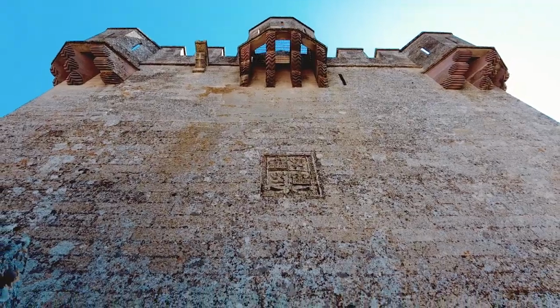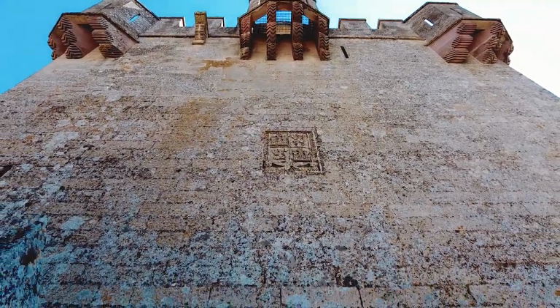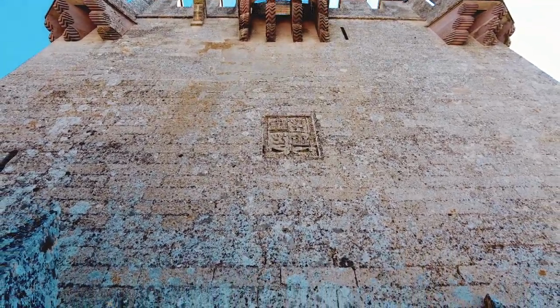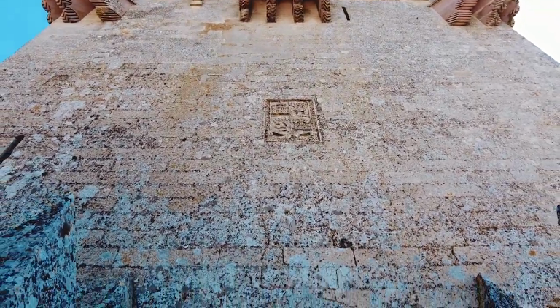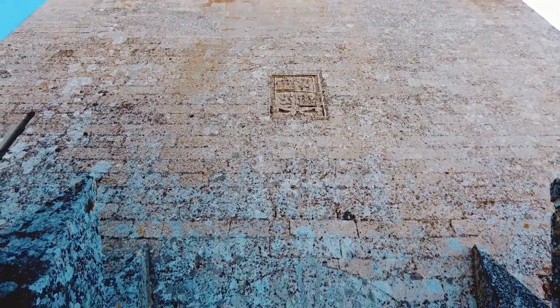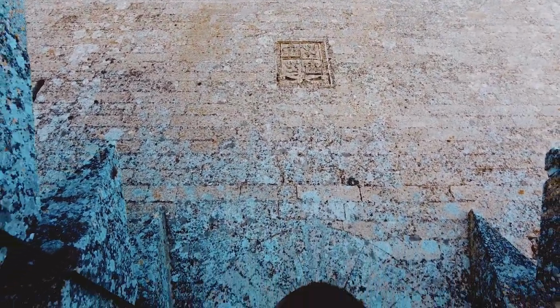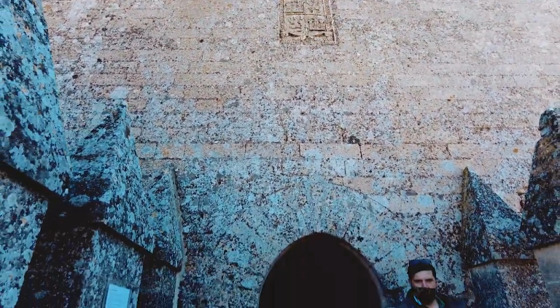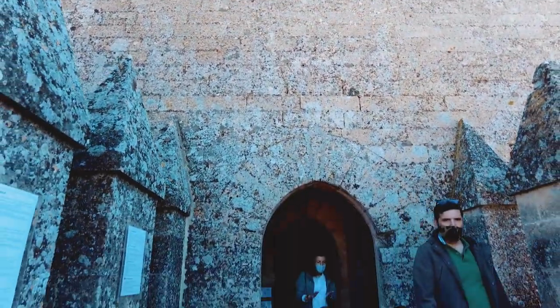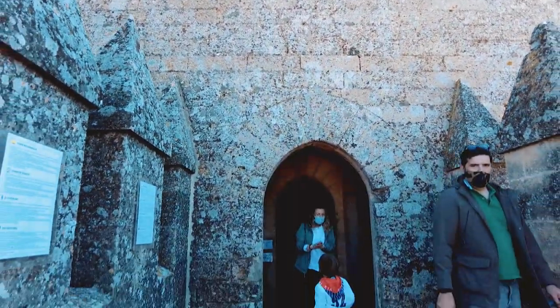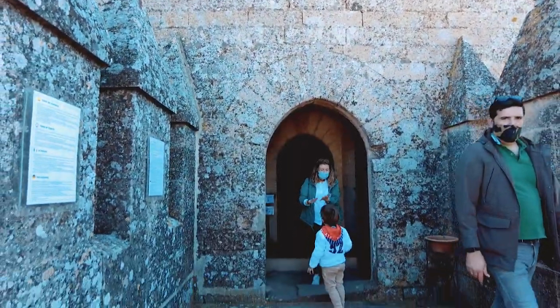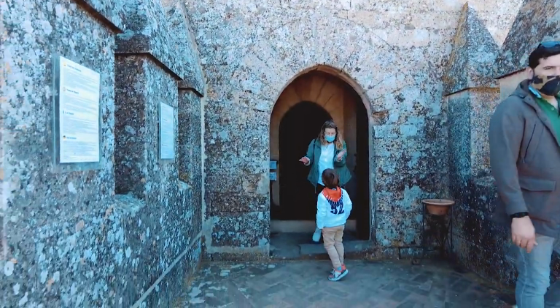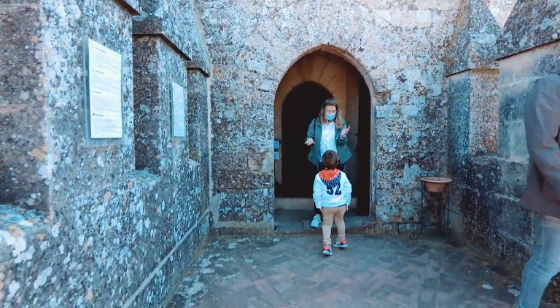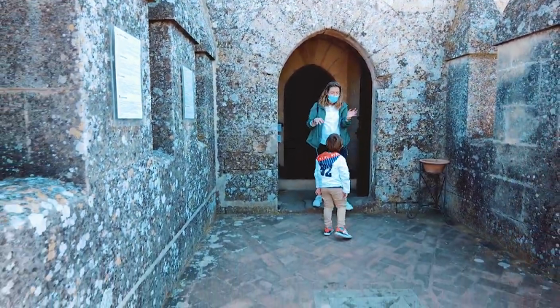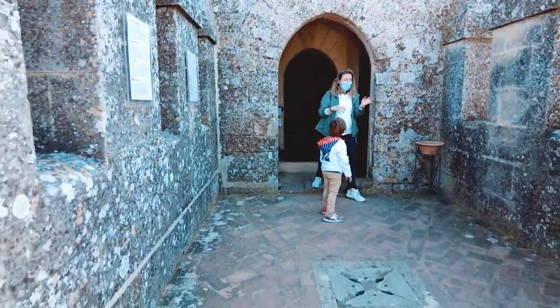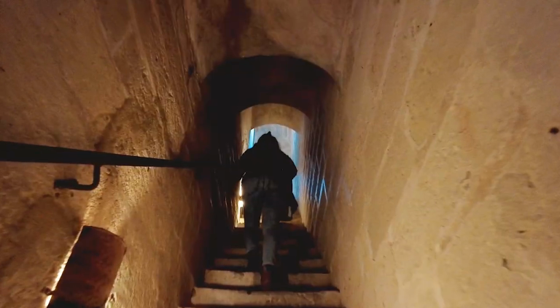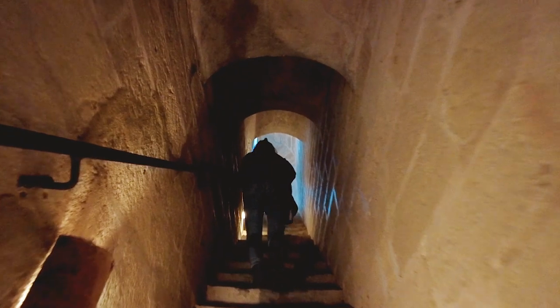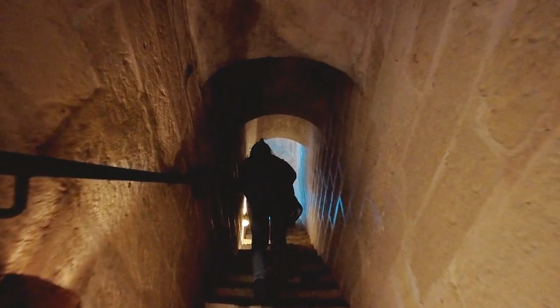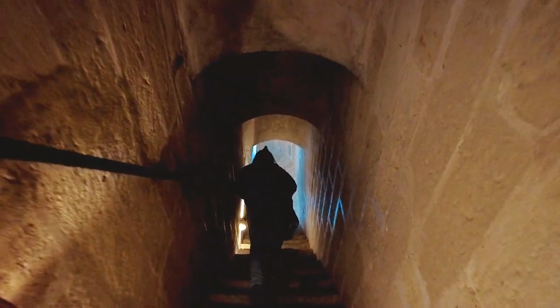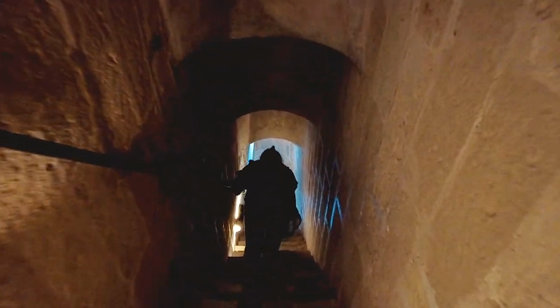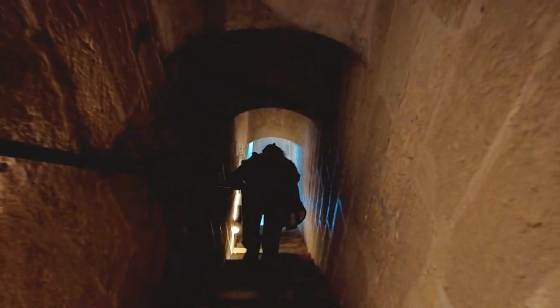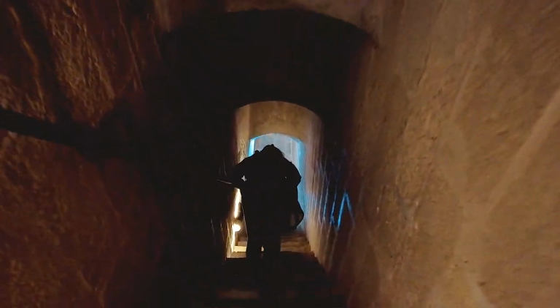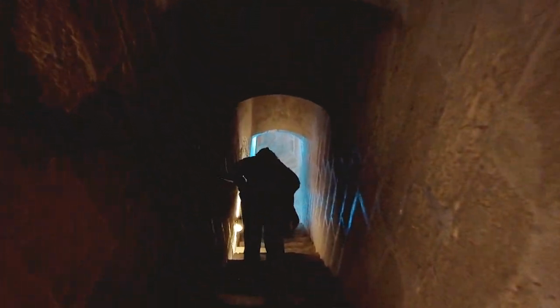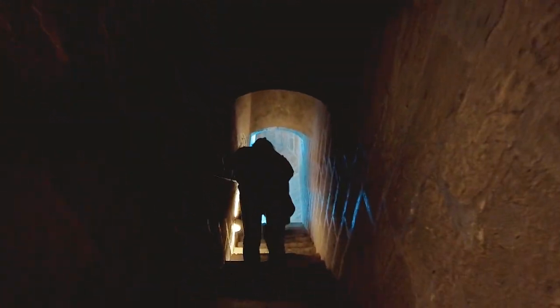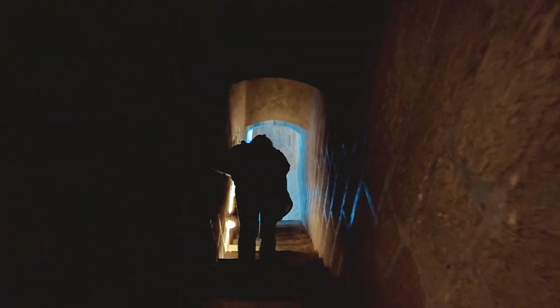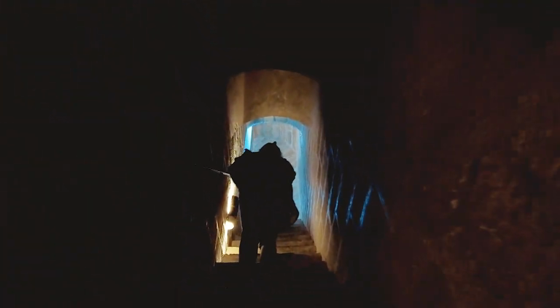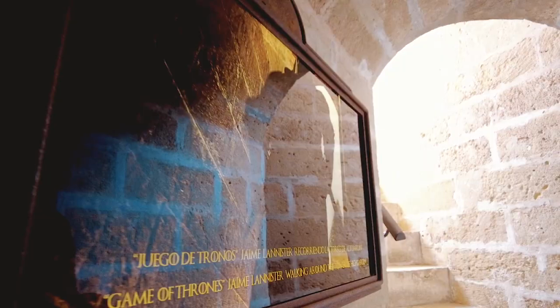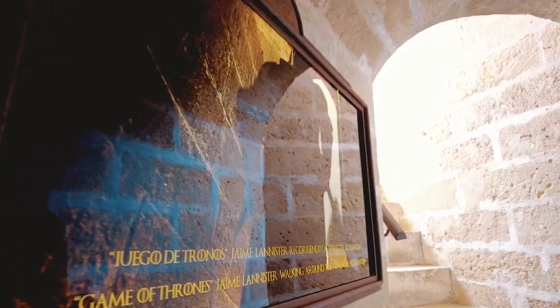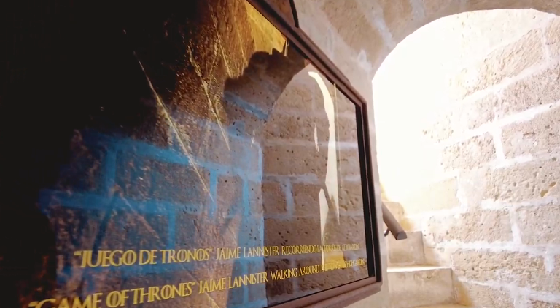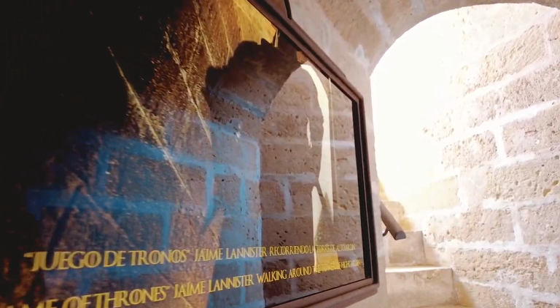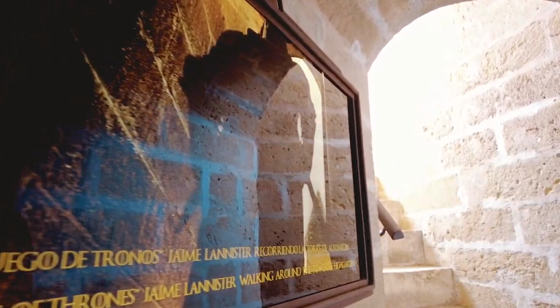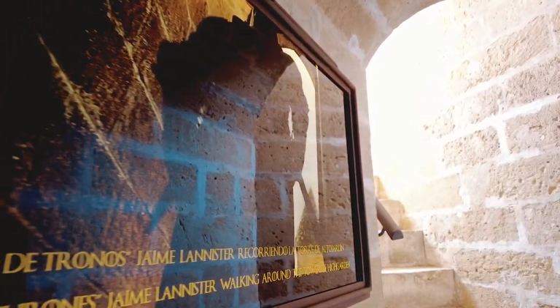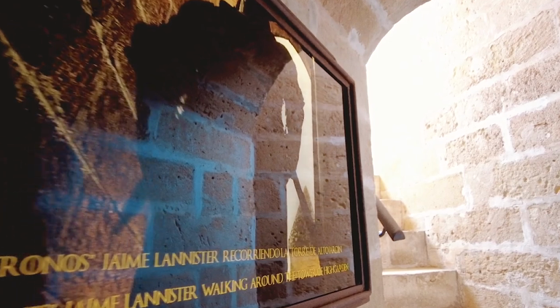Cuenta la leyenda que el rey Pedro I, que guardaba aquí sus tesoros, mandó traer una araña del norte de África para protegerlo y la colocó en la cadena de acceso.